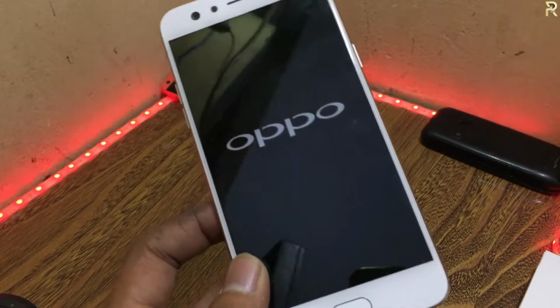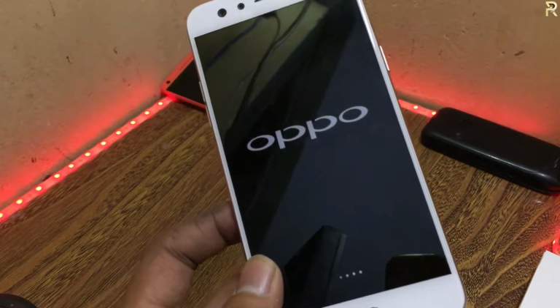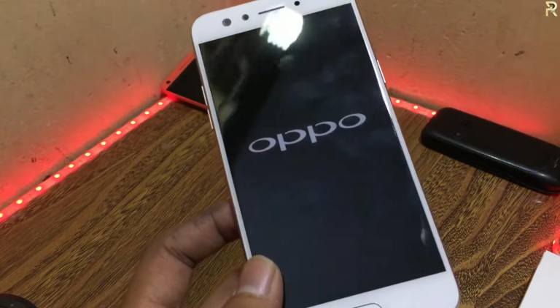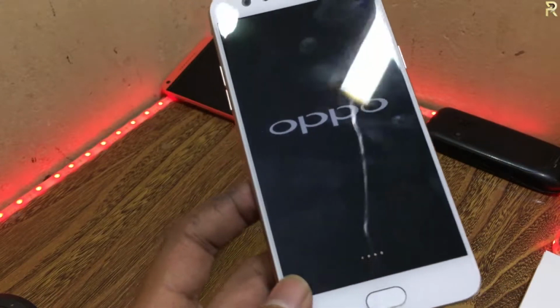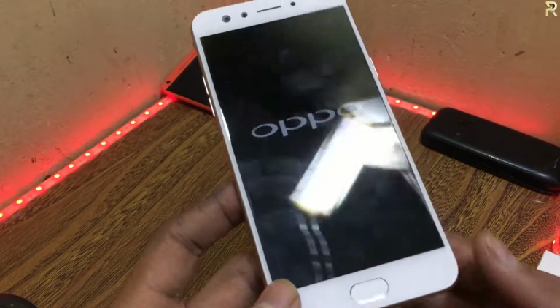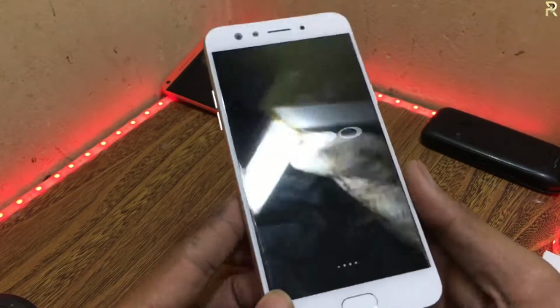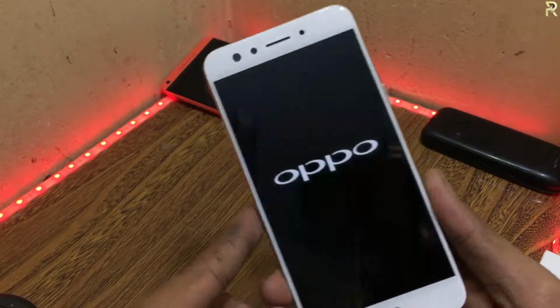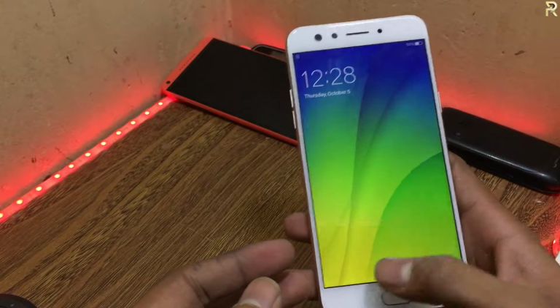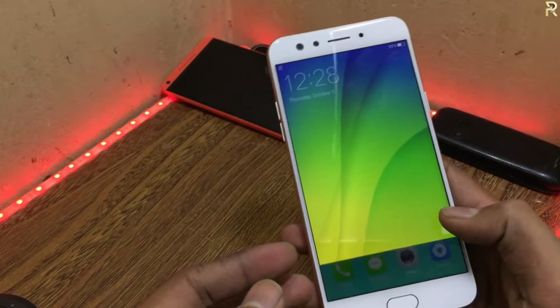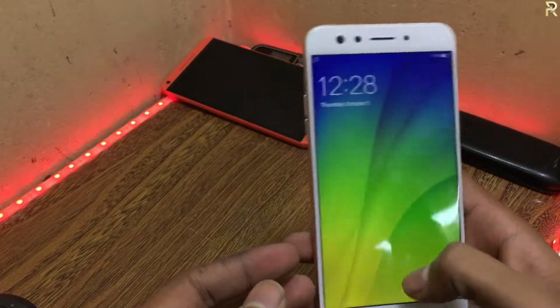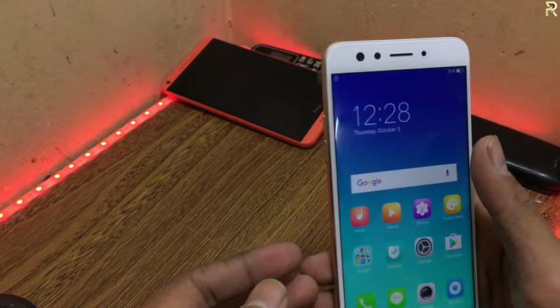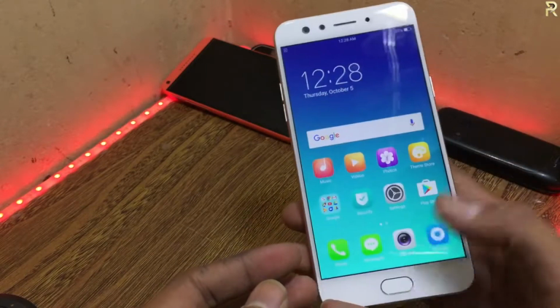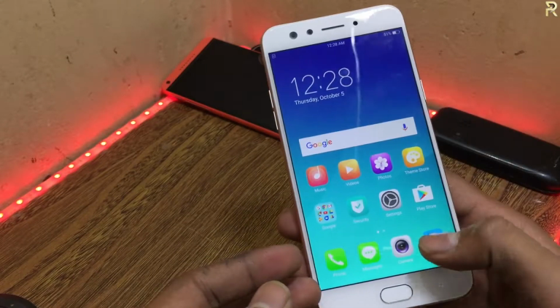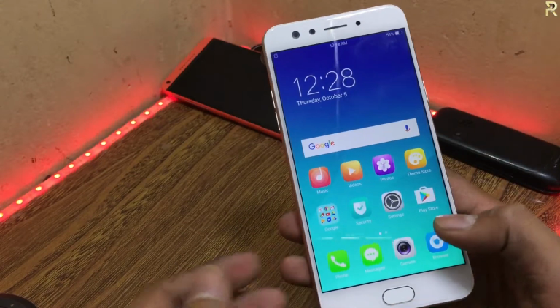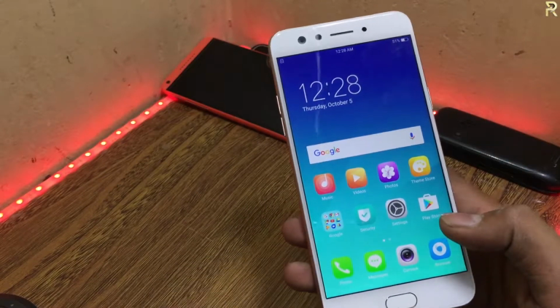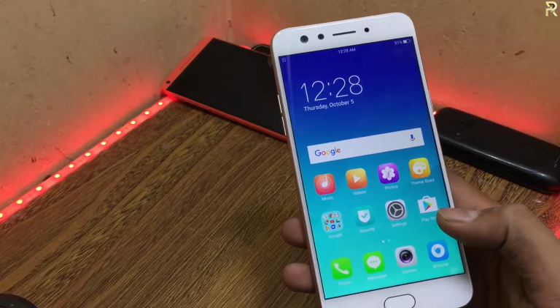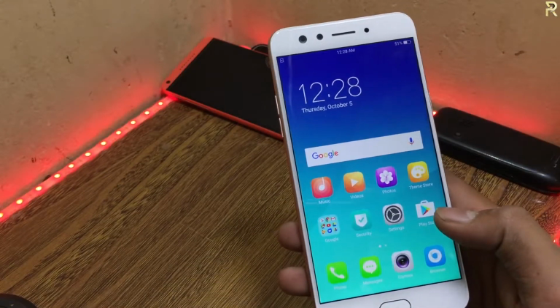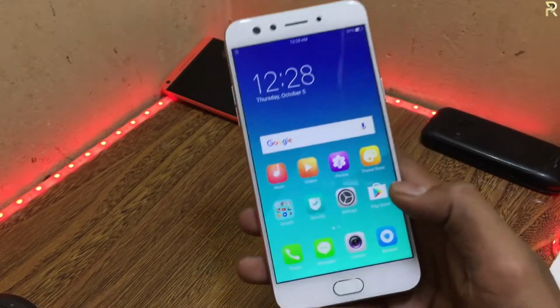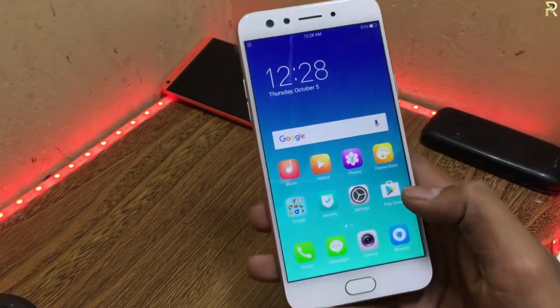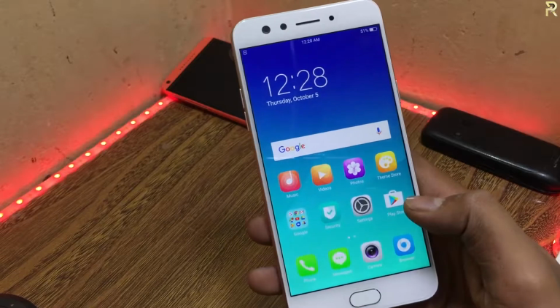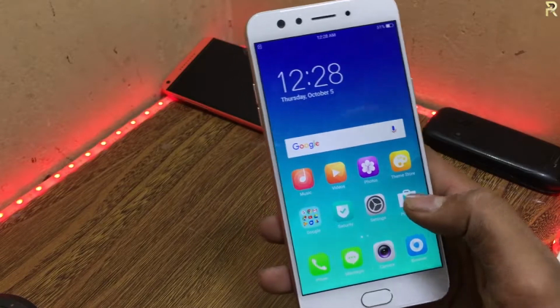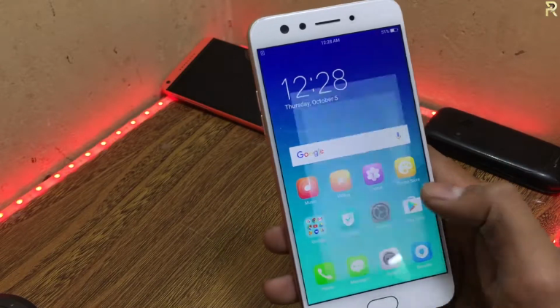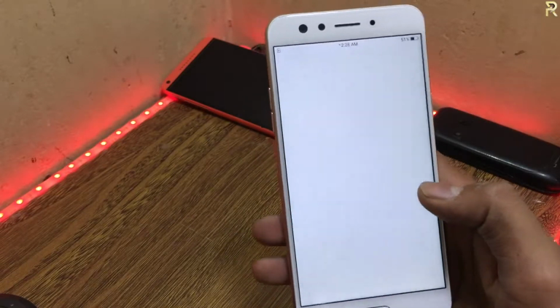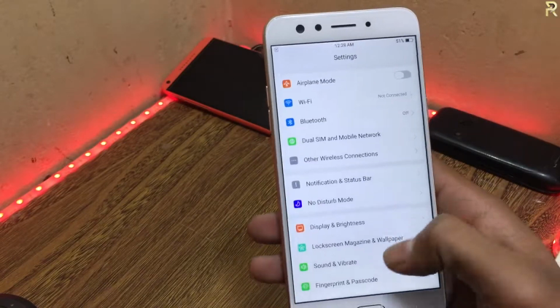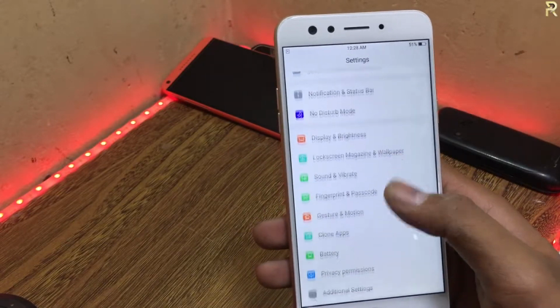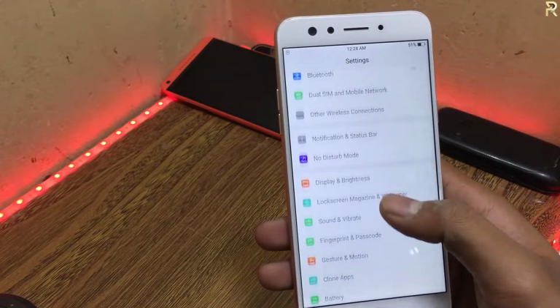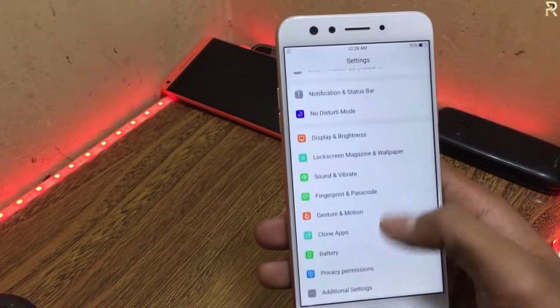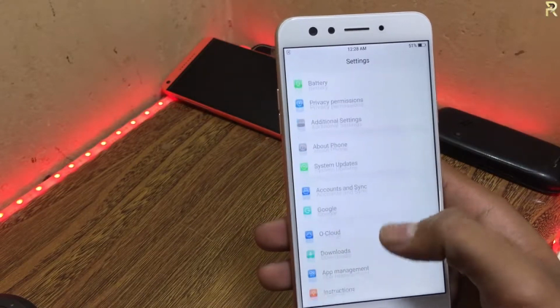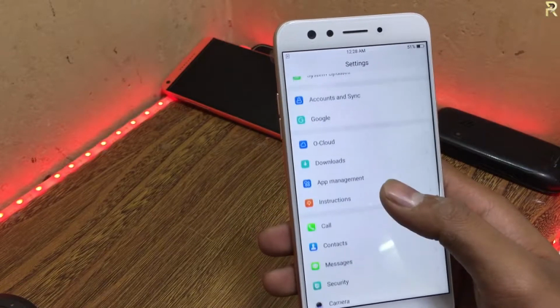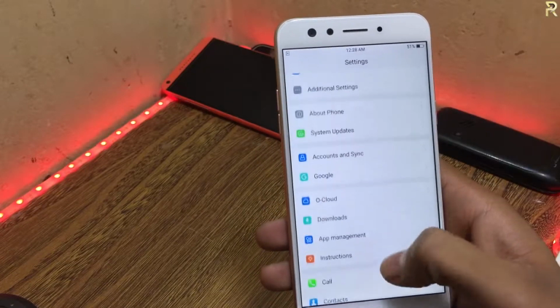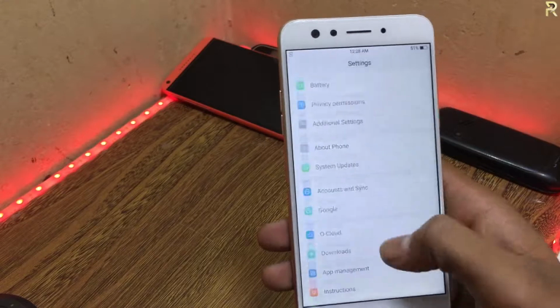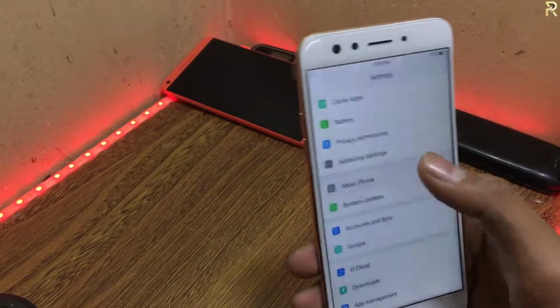Let's start checking. I have set up the phone directly on the screen. So let's go to Settings. Here we go to About Phone — specifications.